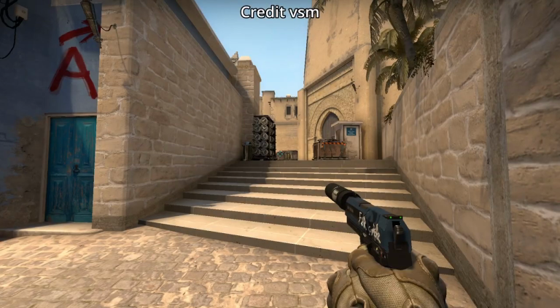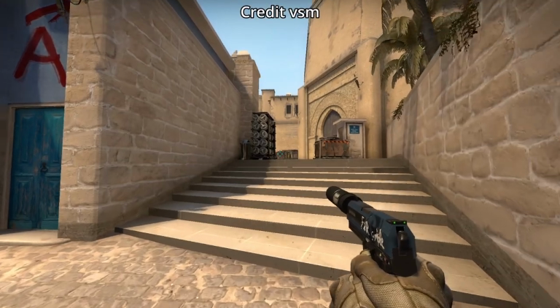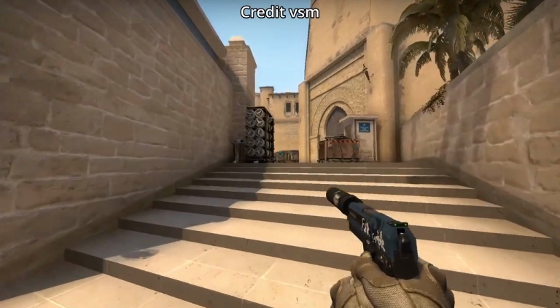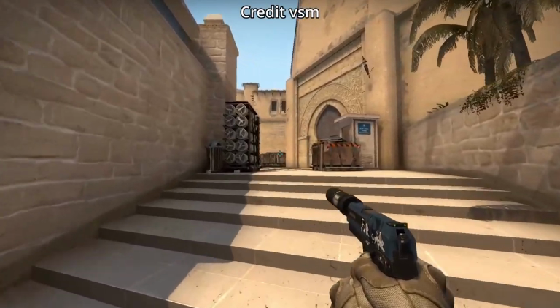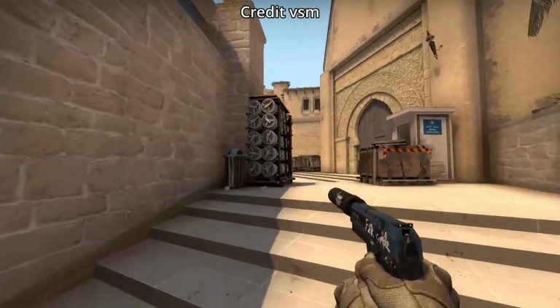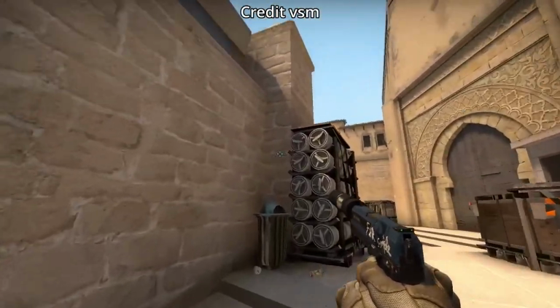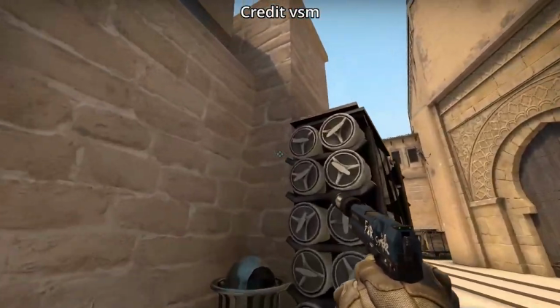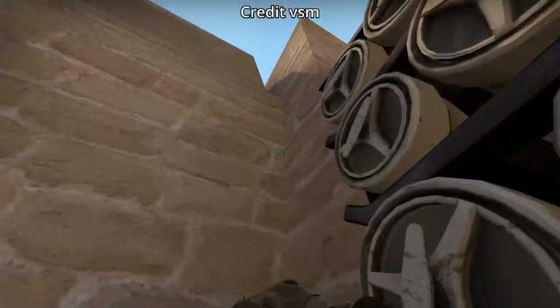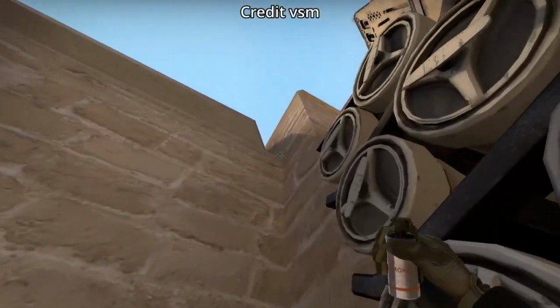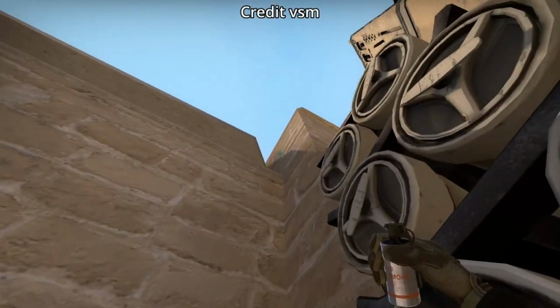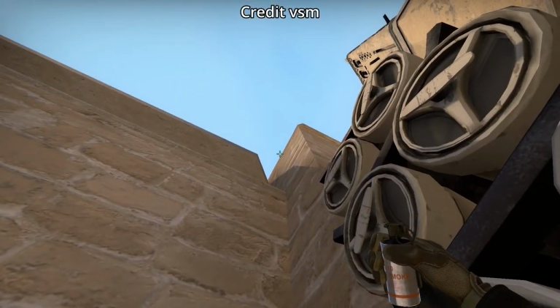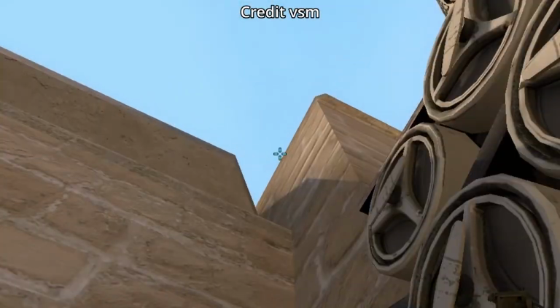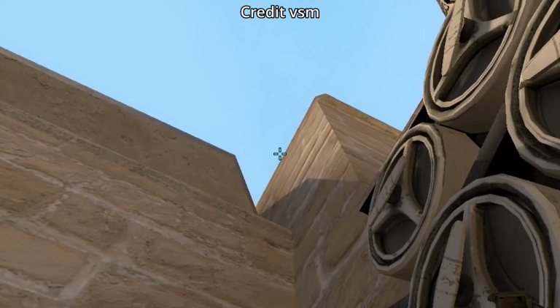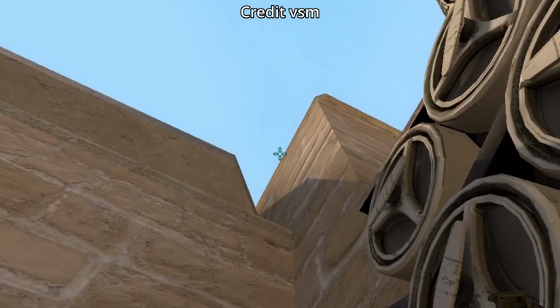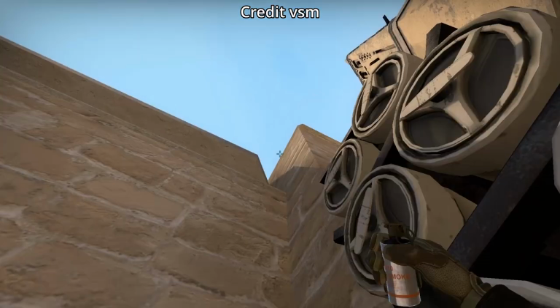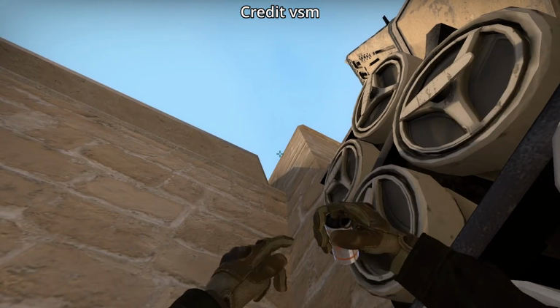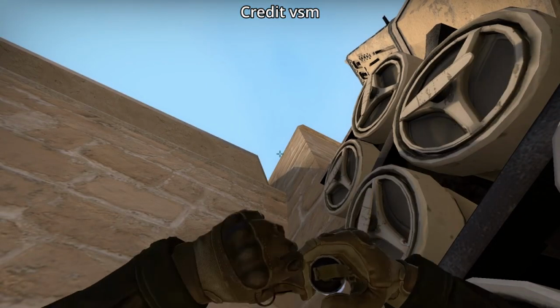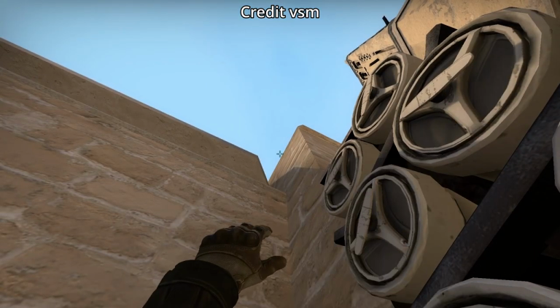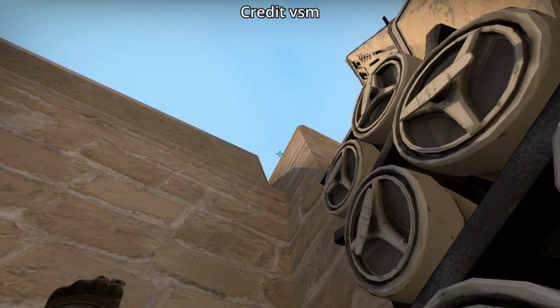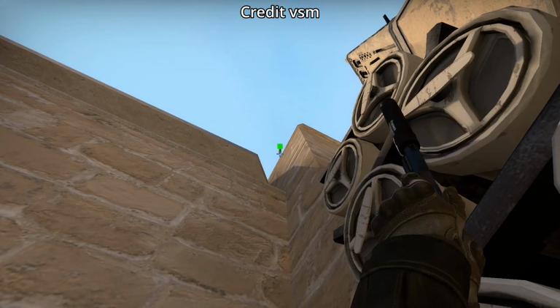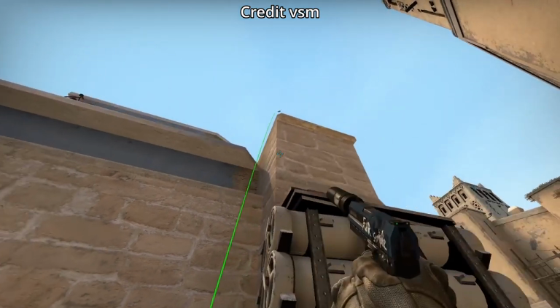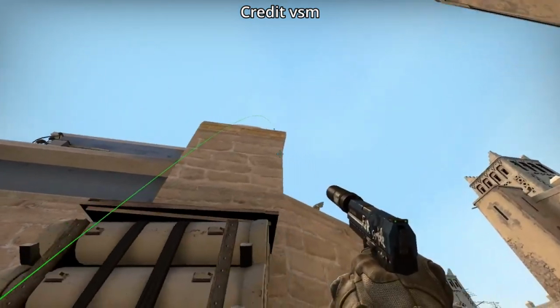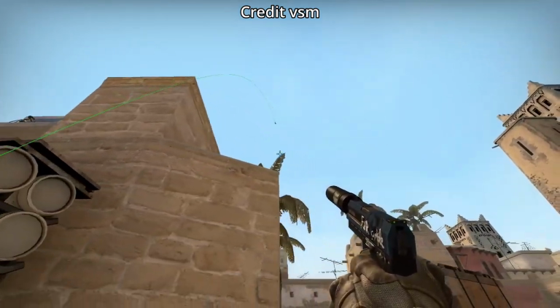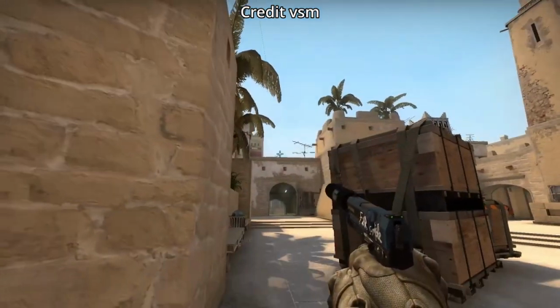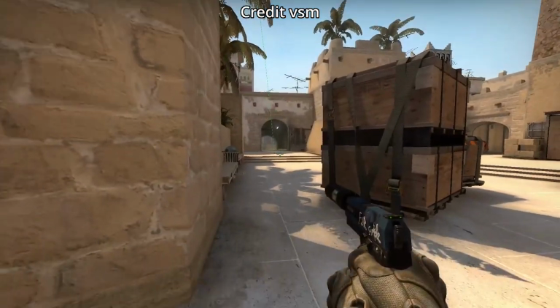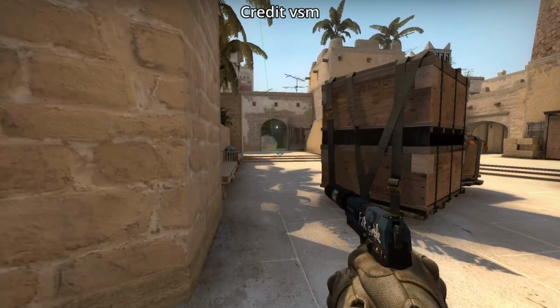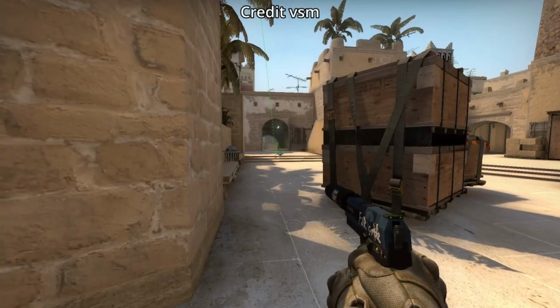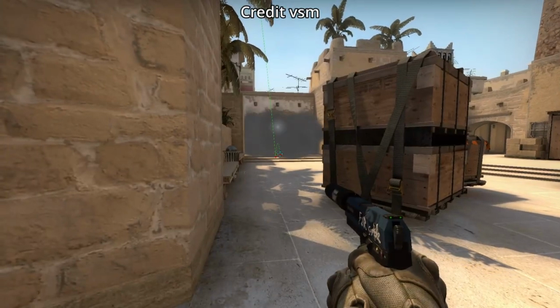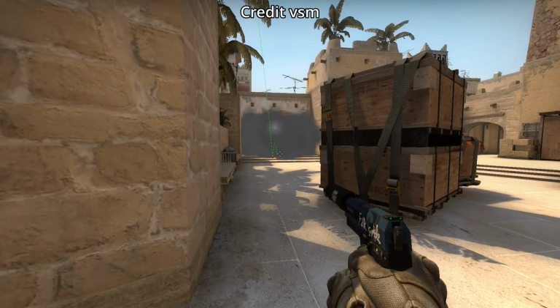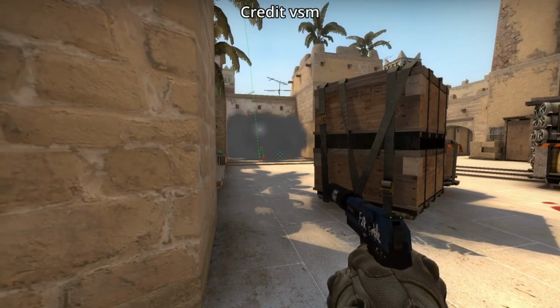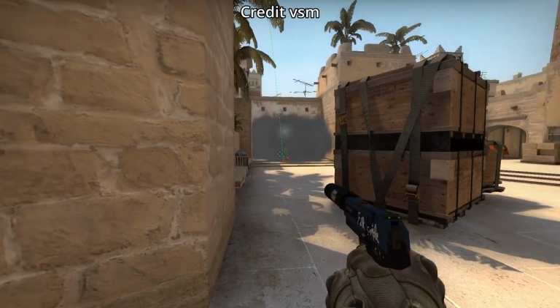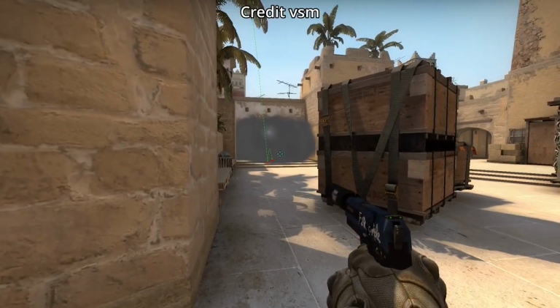I've seen VSM throw this retake smoke that blocks off connector and jungle from CT. You're going to aim as shown, then left click throw. Please keep in mind that with this smoke there's no way to perfectly throw it without leaving a gap.